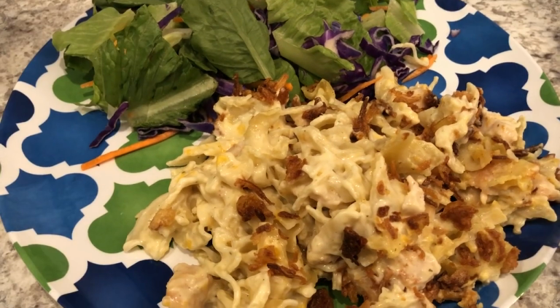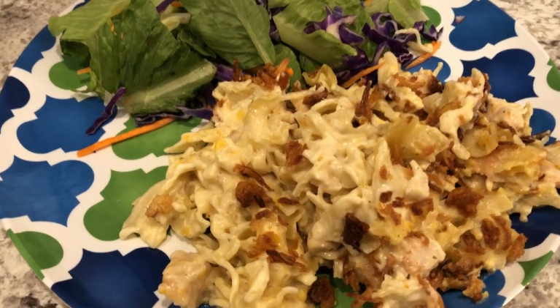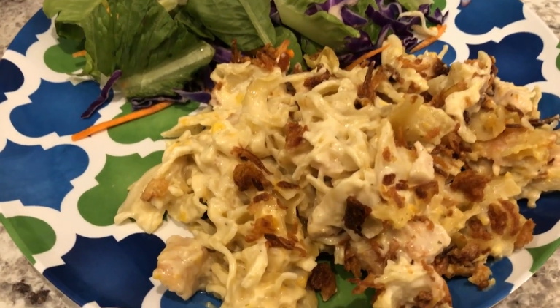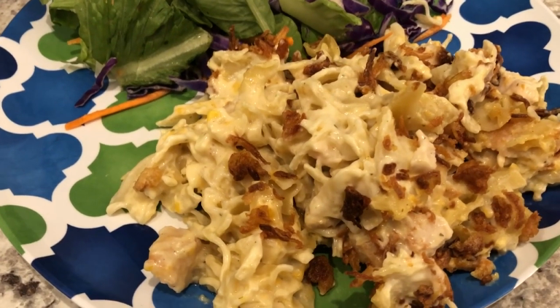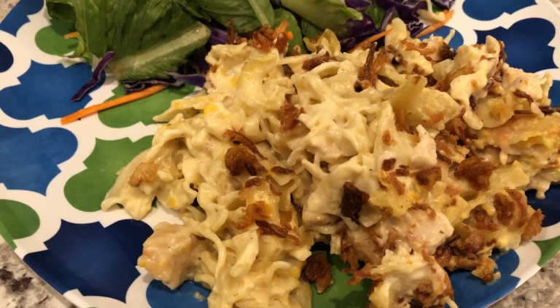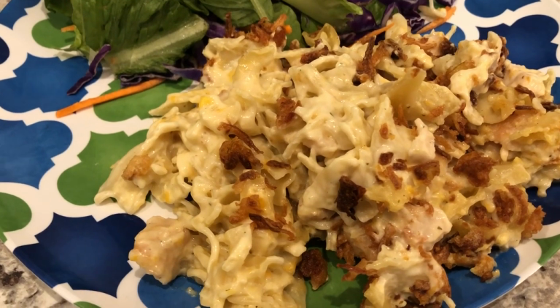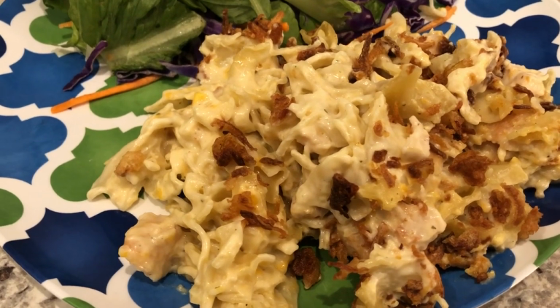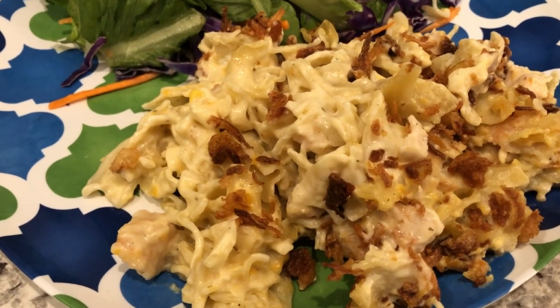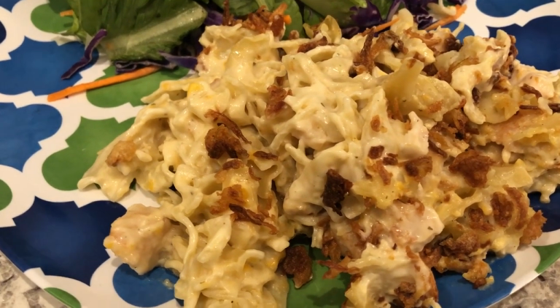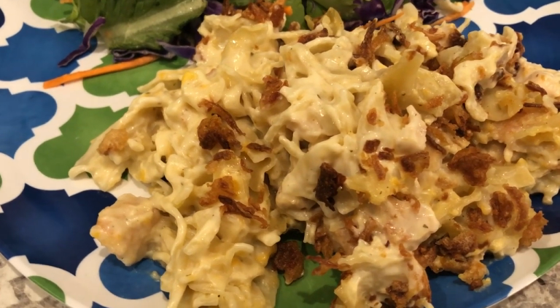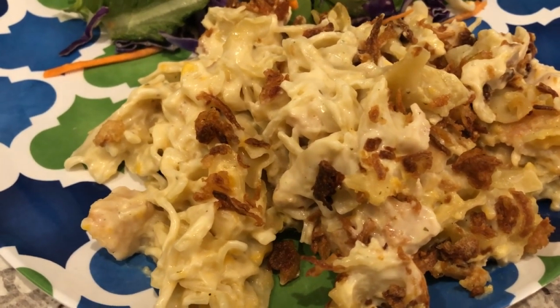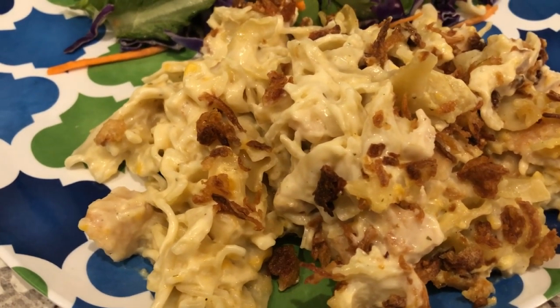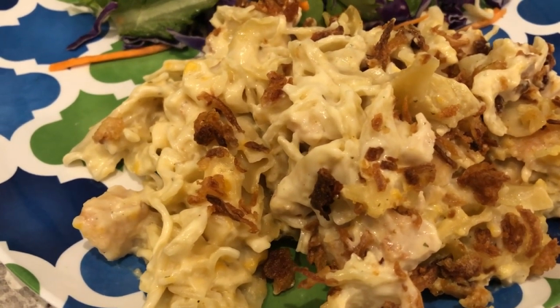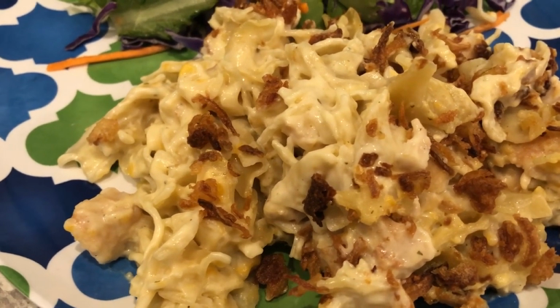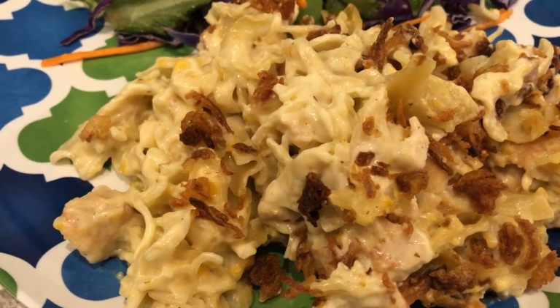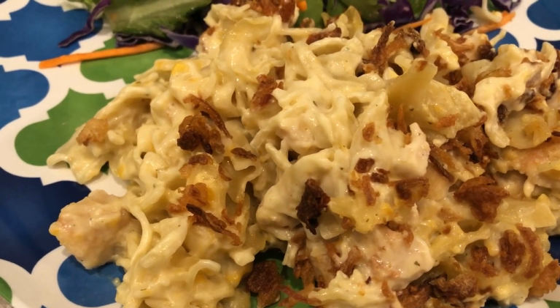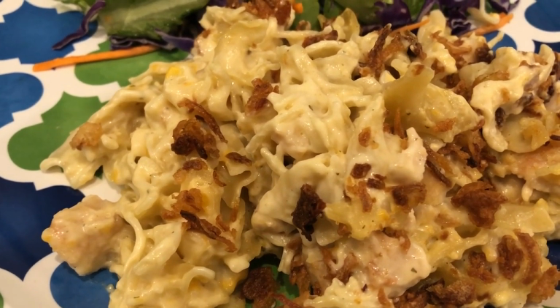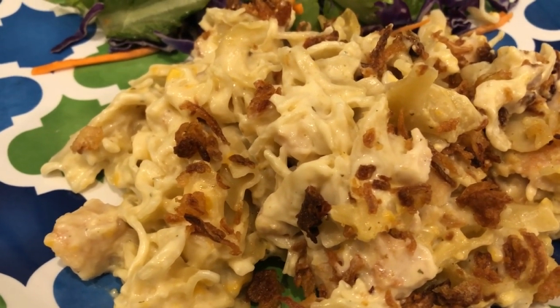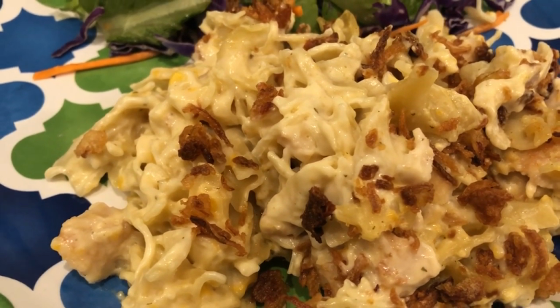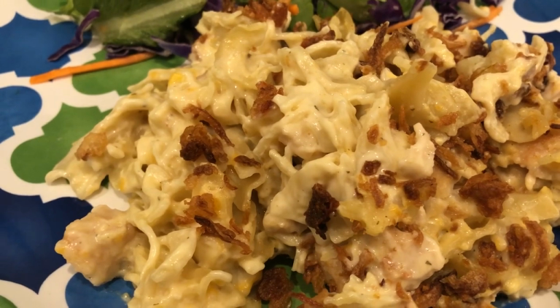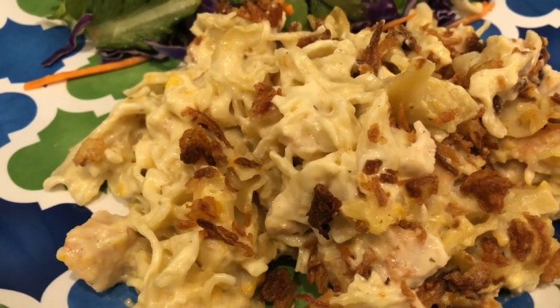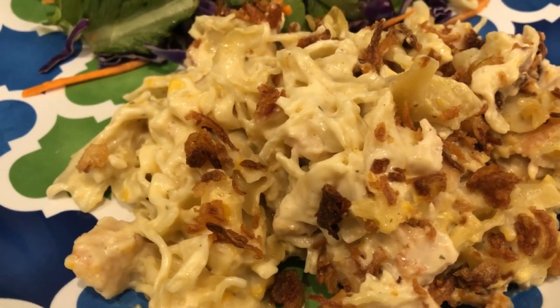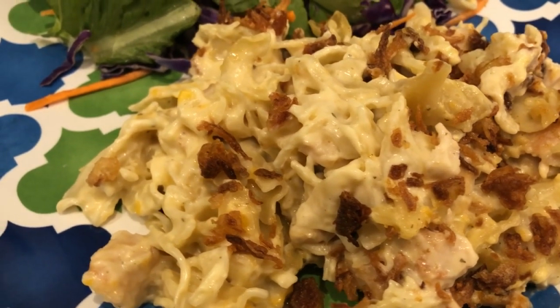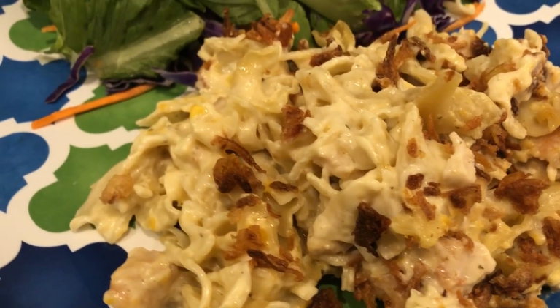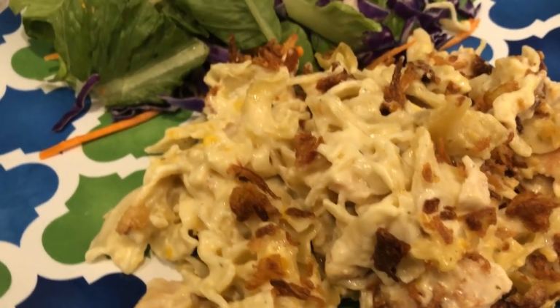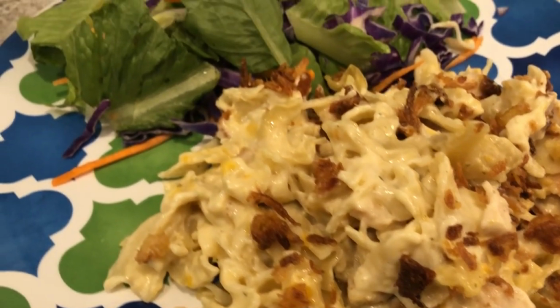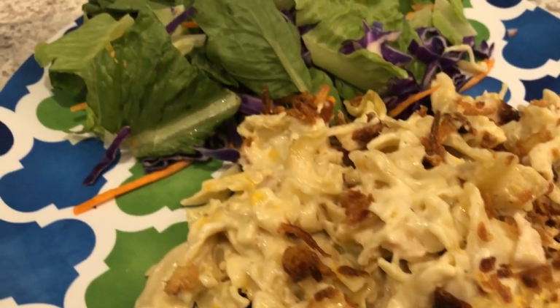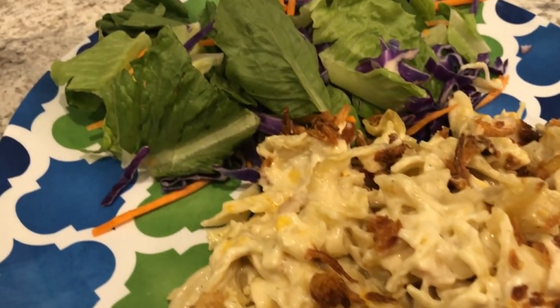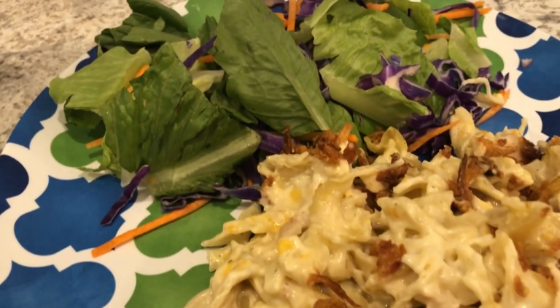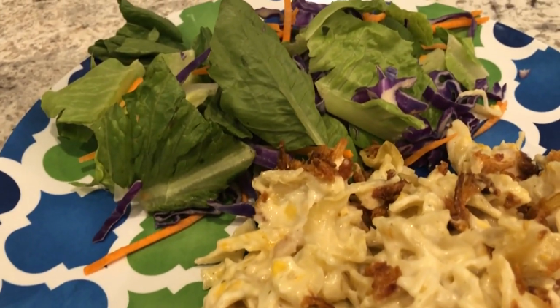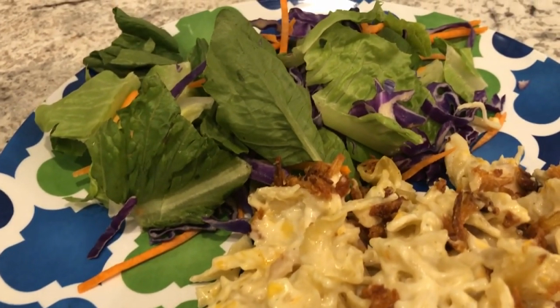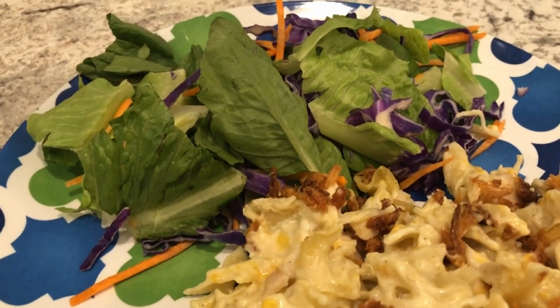Here is the casserole — I baked it for half an hour and it is very good. Nice and rich and creamy, very filling. Serving it with a side salad.